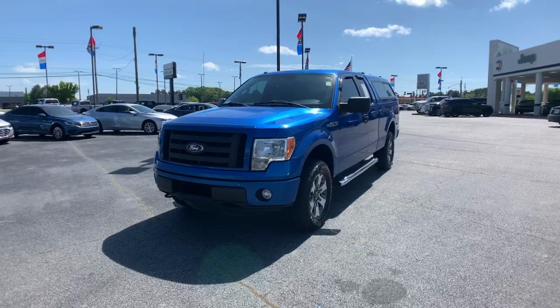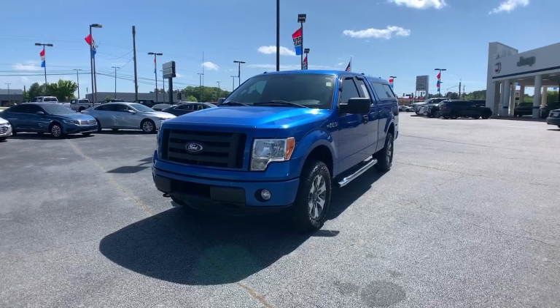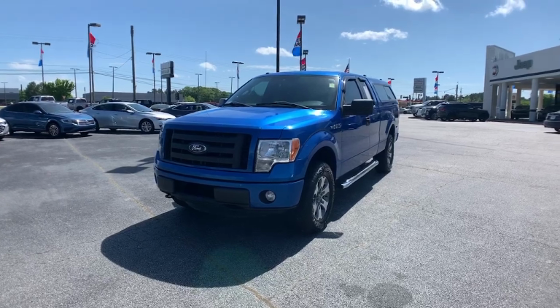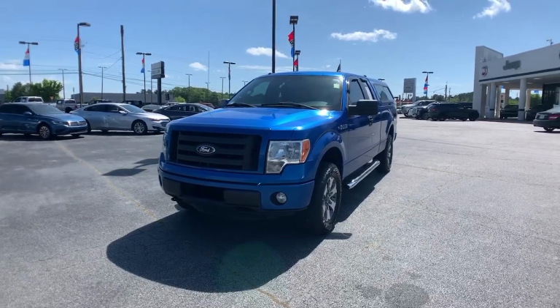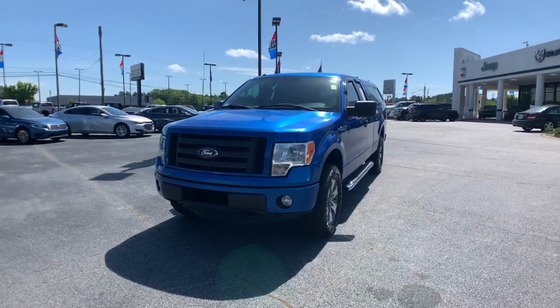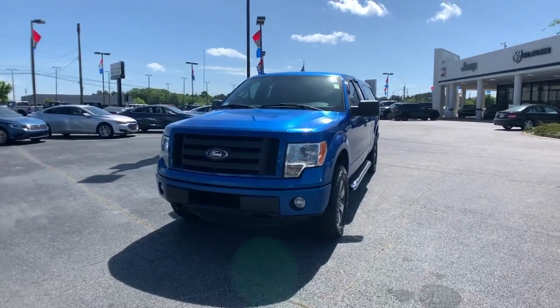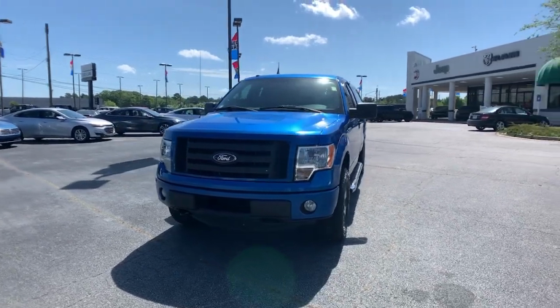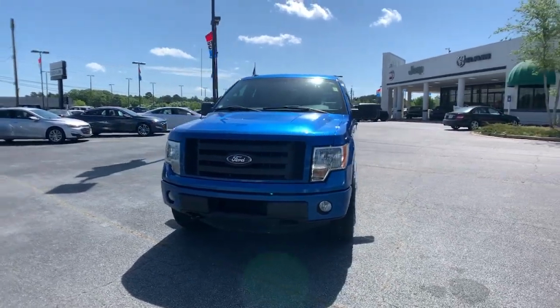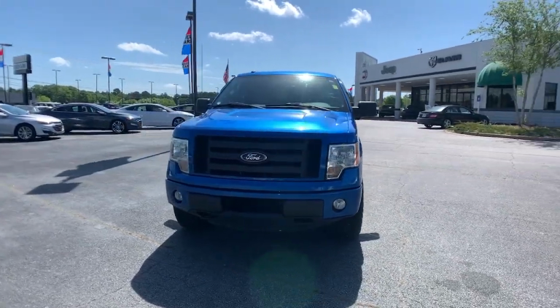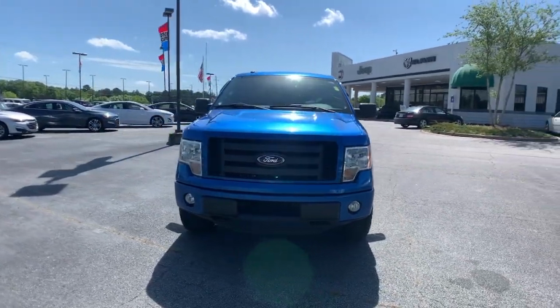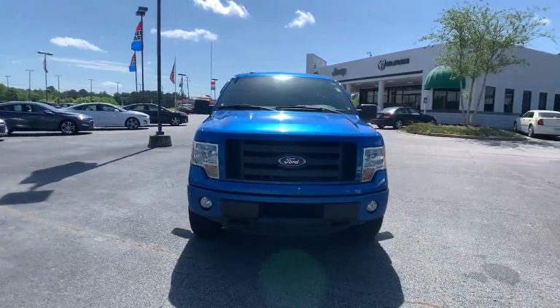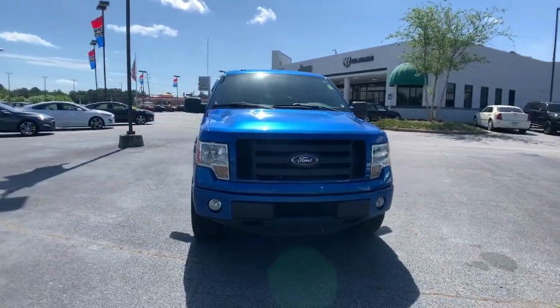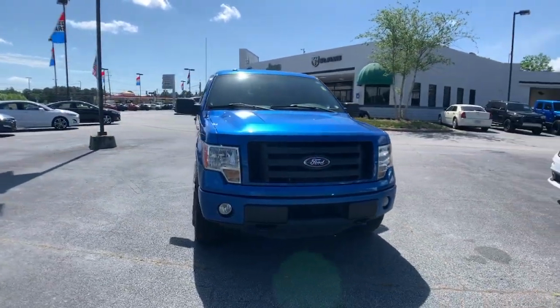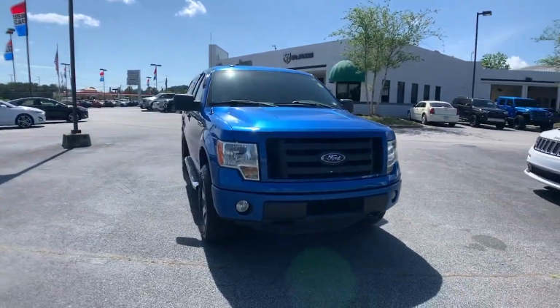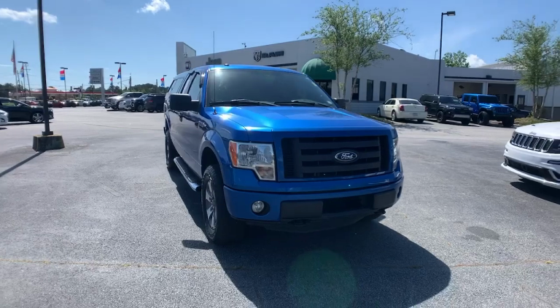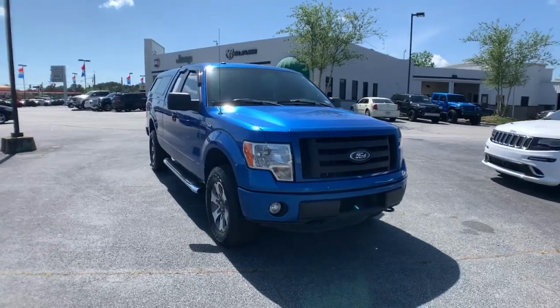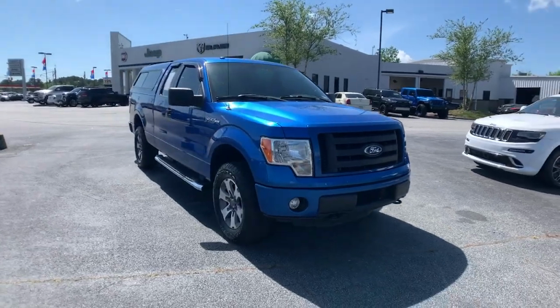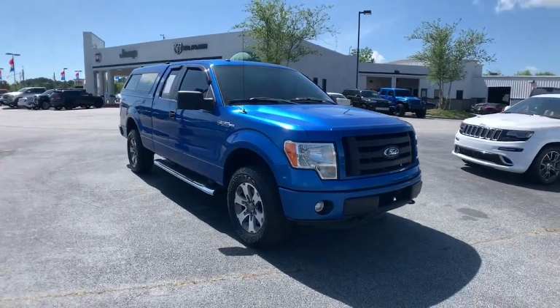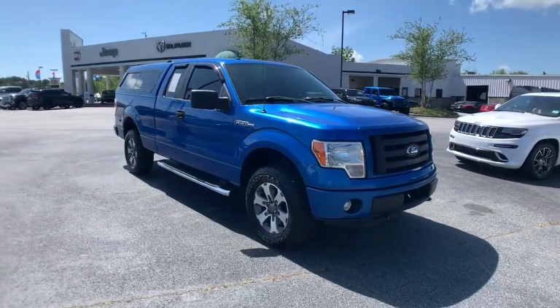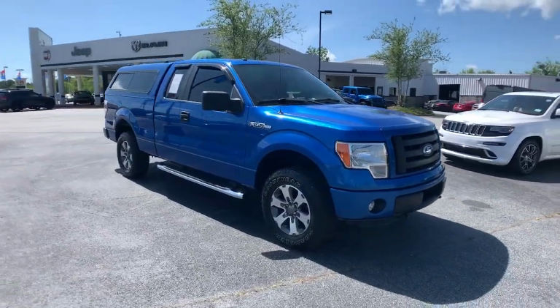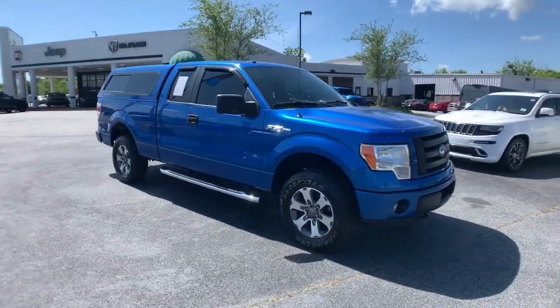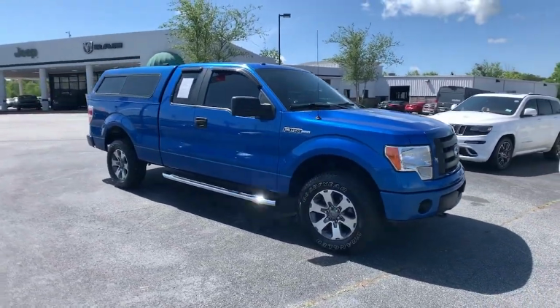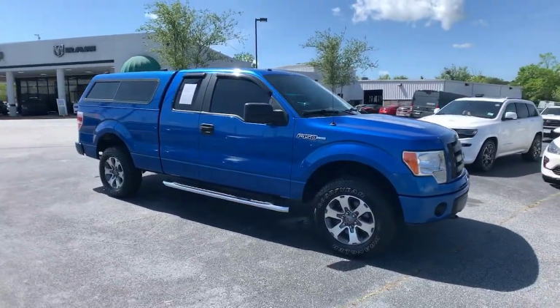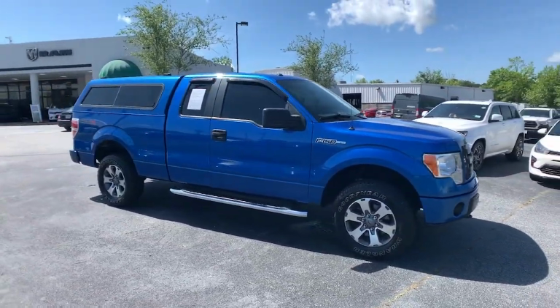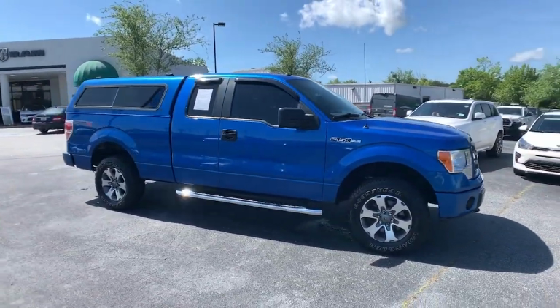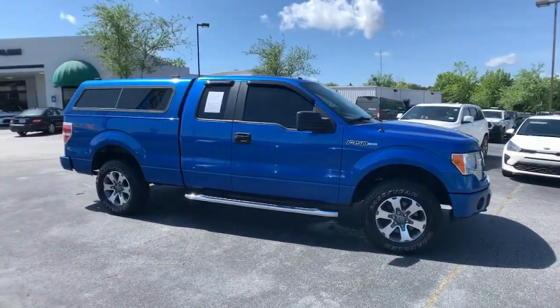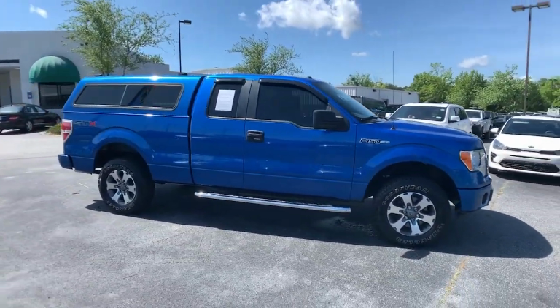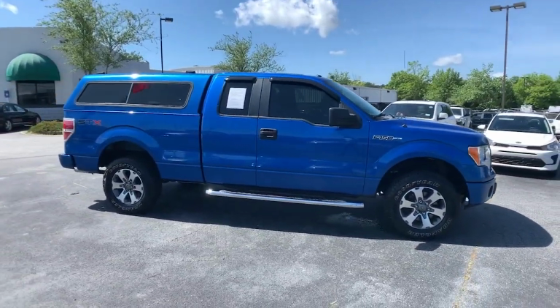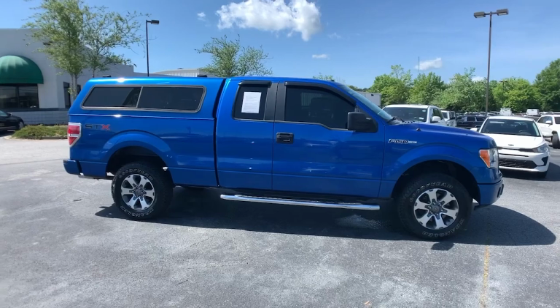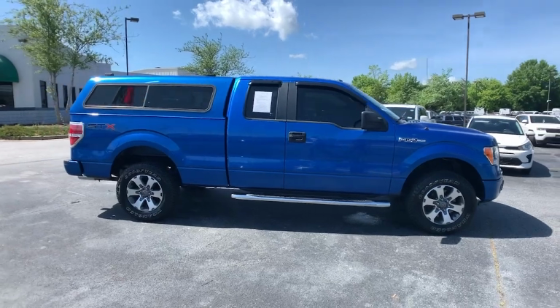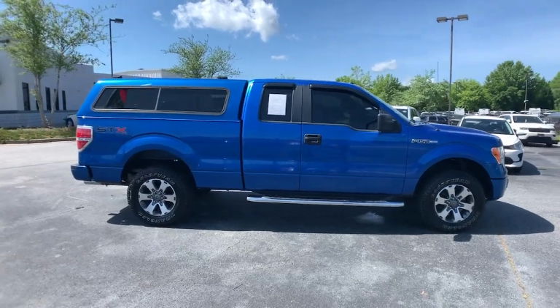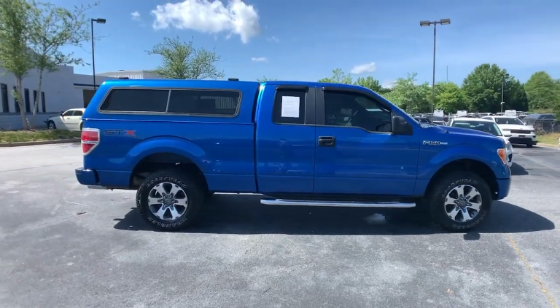This could be the car for you — the 2012 Ford F-150. With less than 150,000 miles on the odometer, this vehicle stands out from the rest.